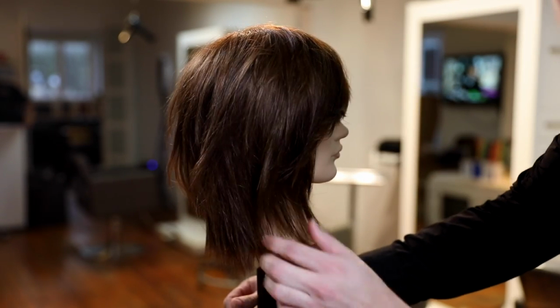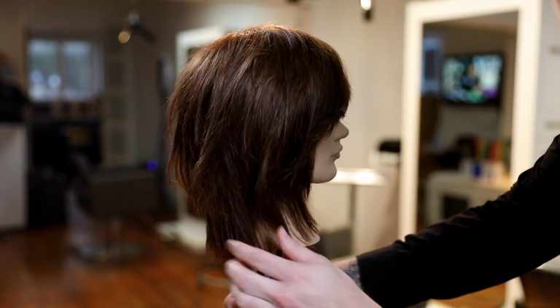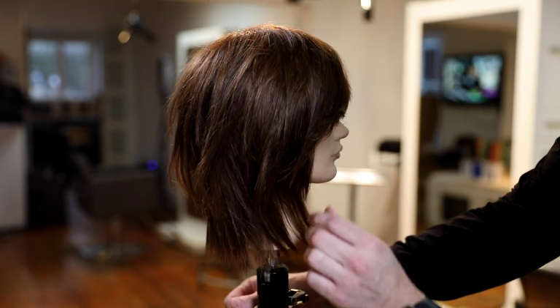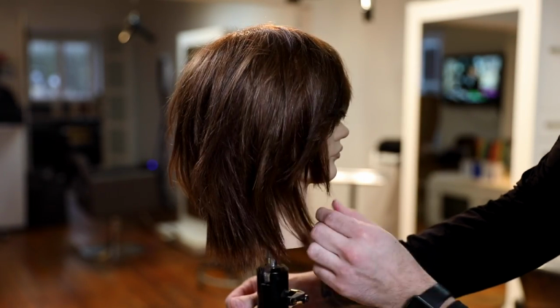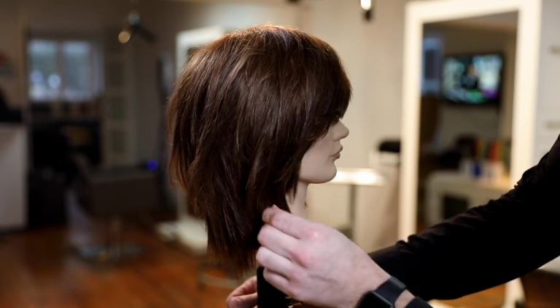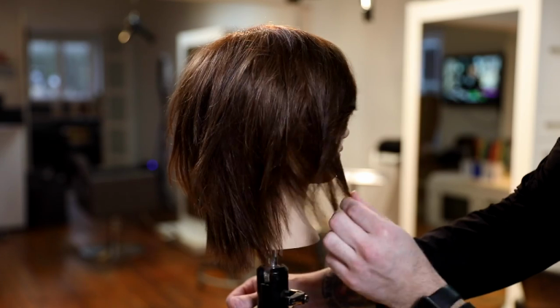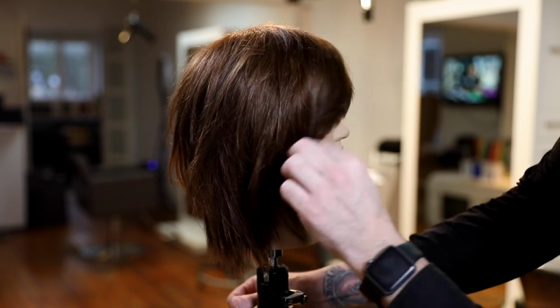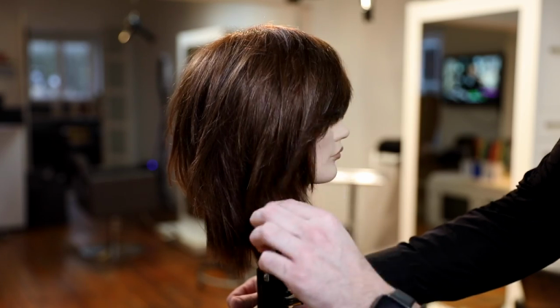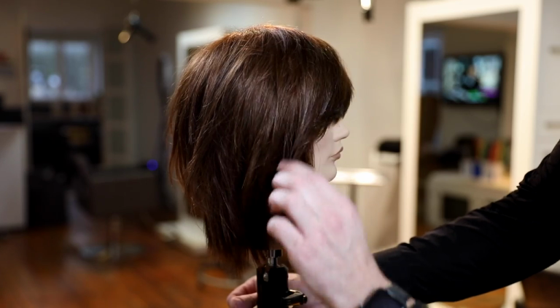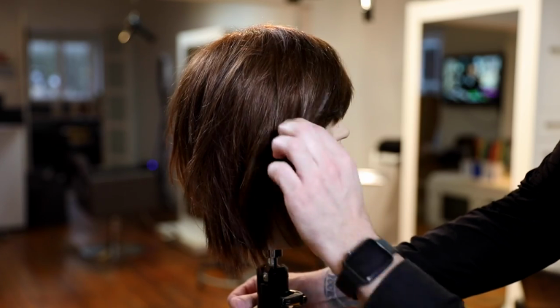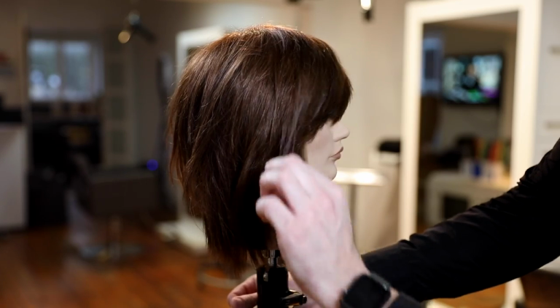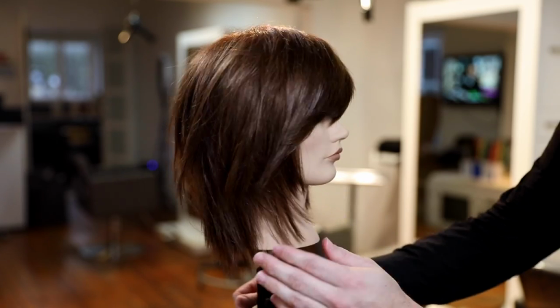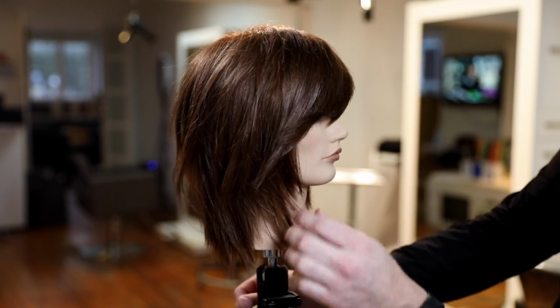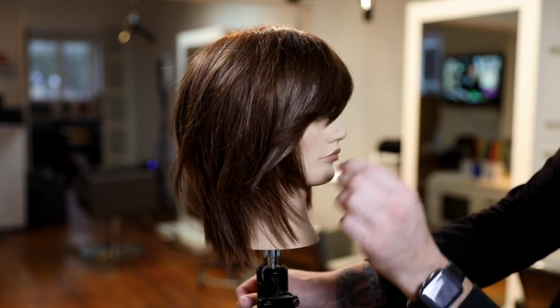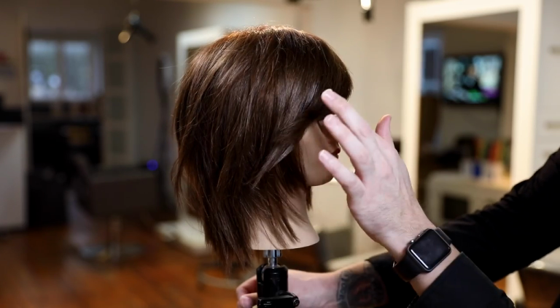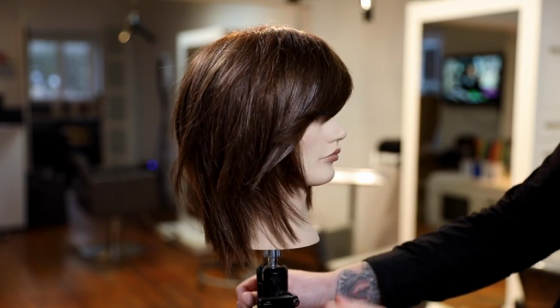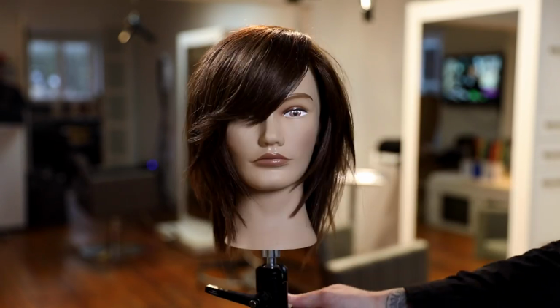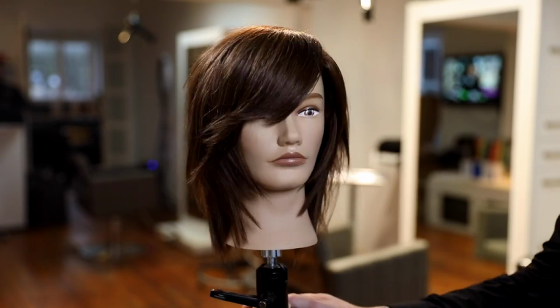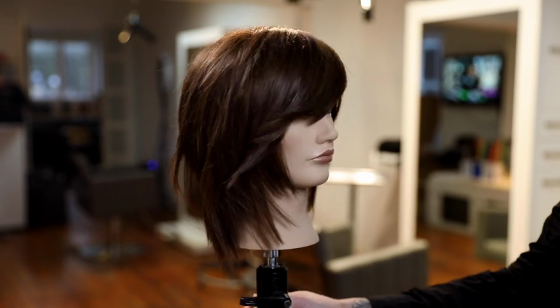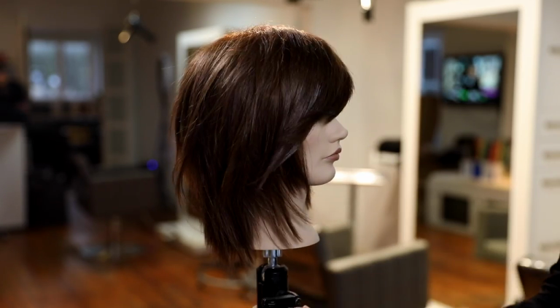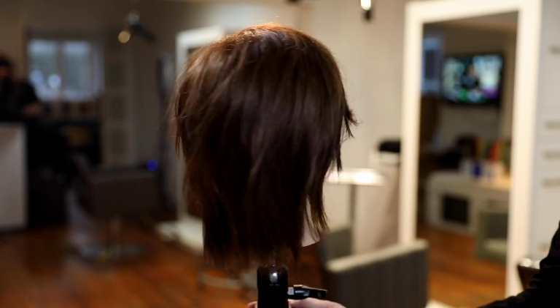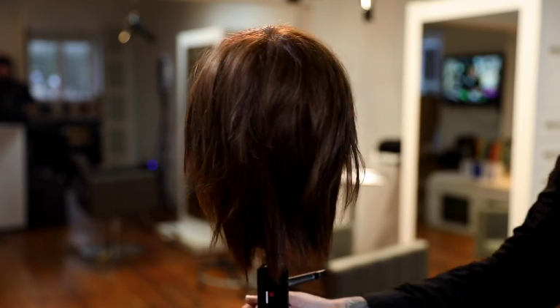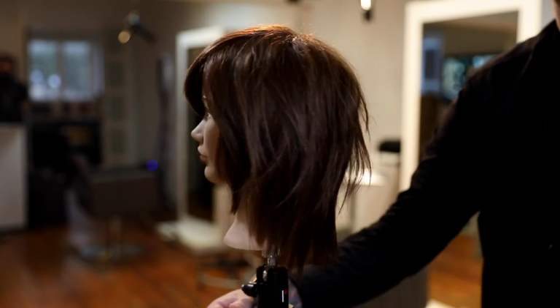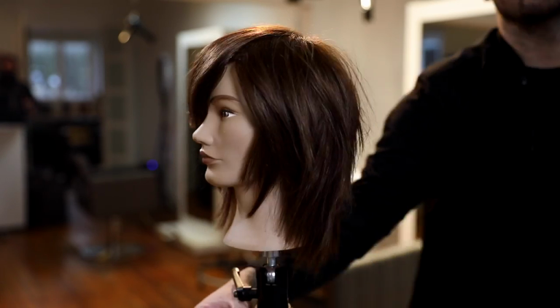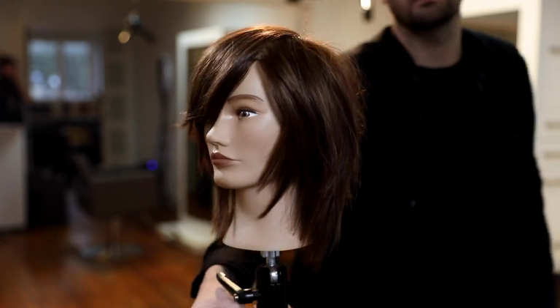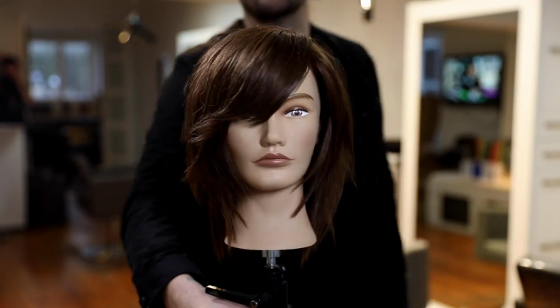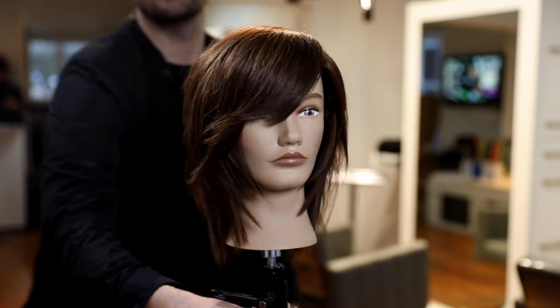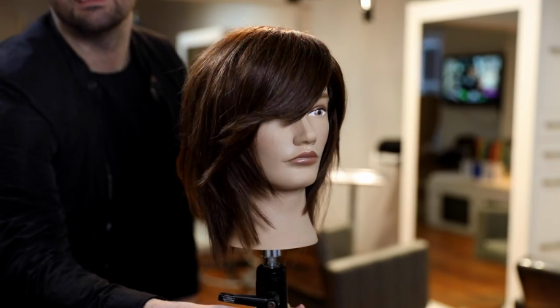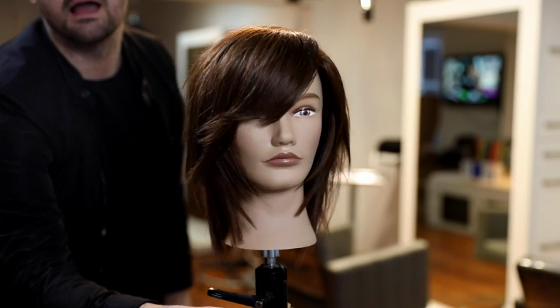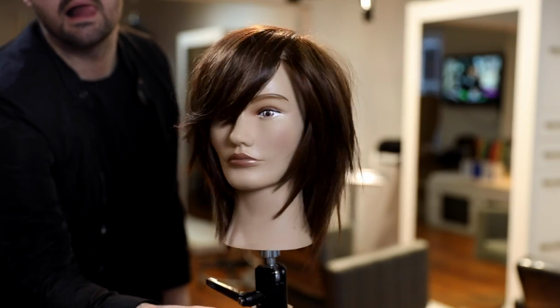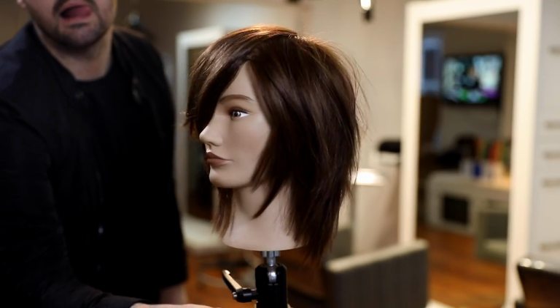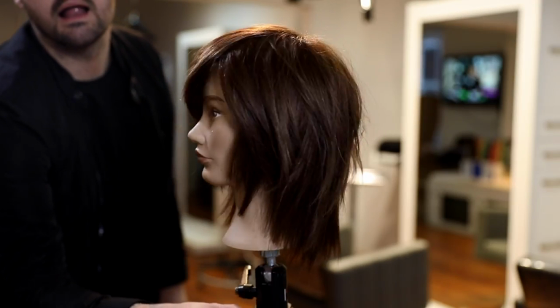You can see all of that texture in there, the face frame, how it works. It's medium length — it's such a great cut. Hope you like it. Let me know in the comments below.